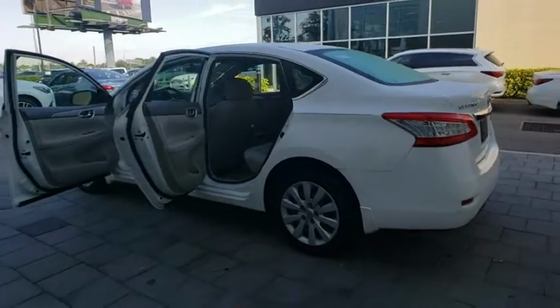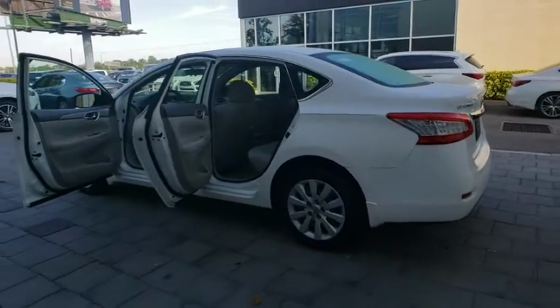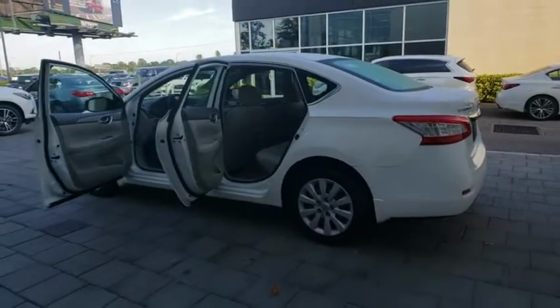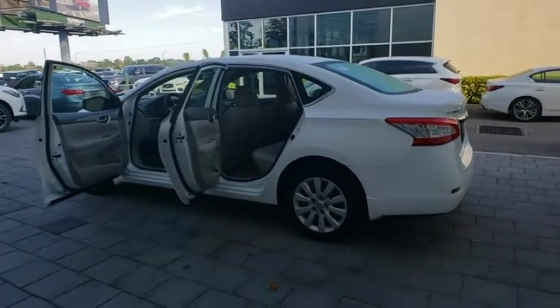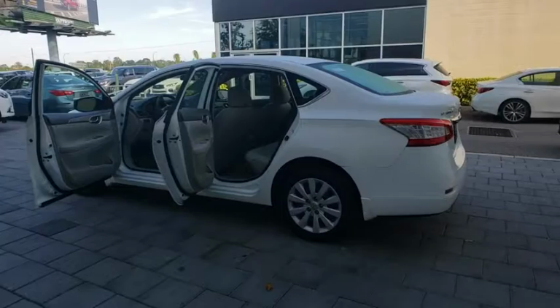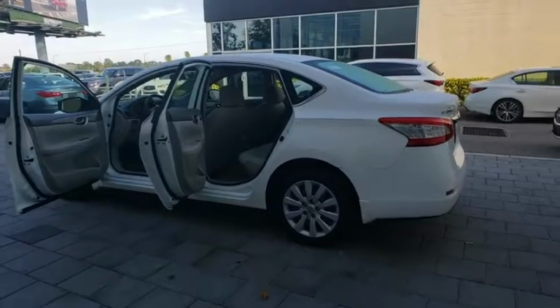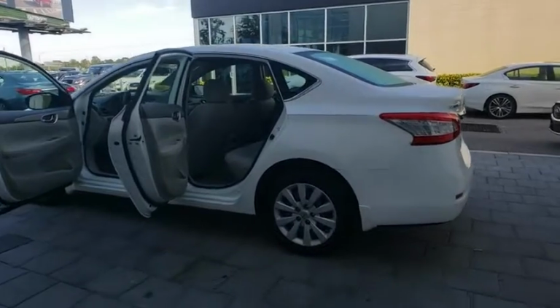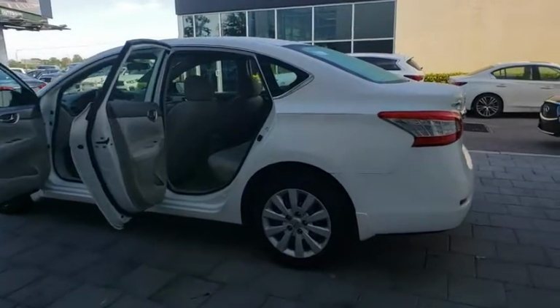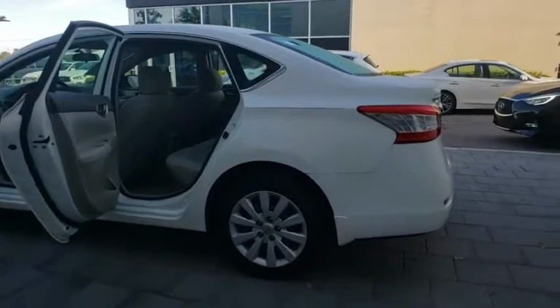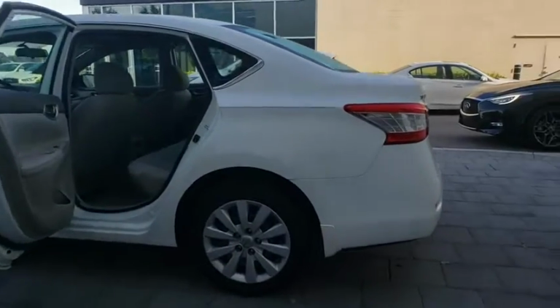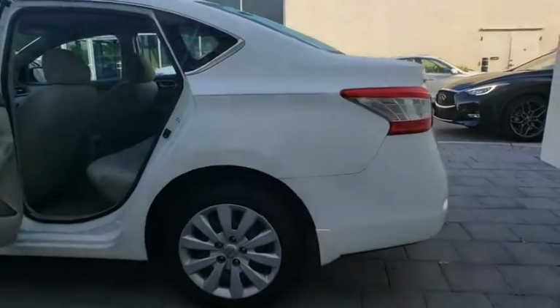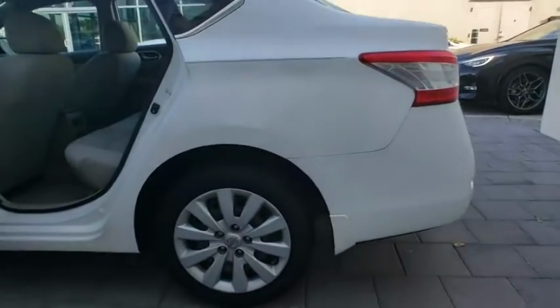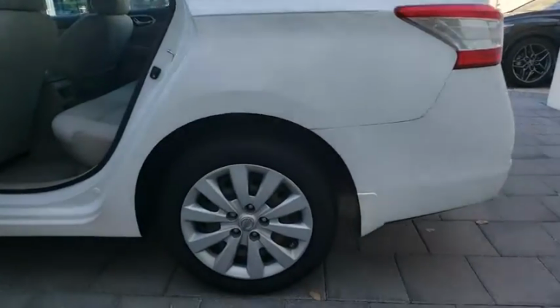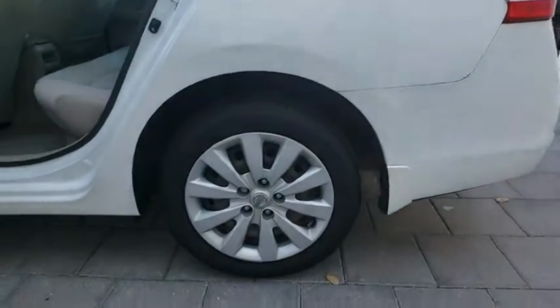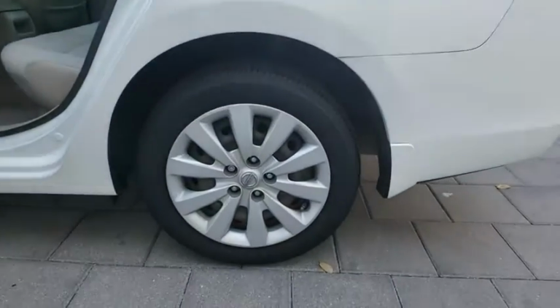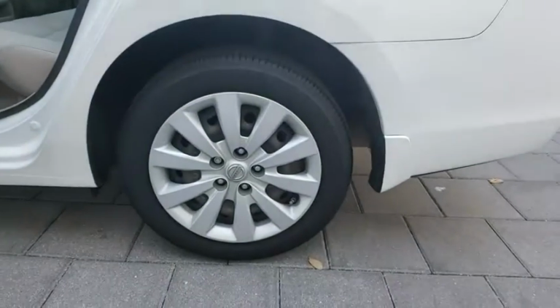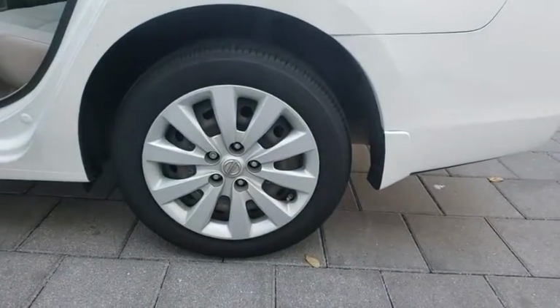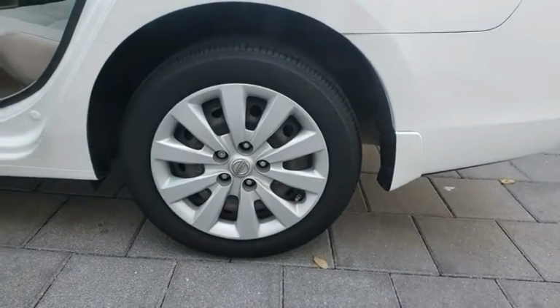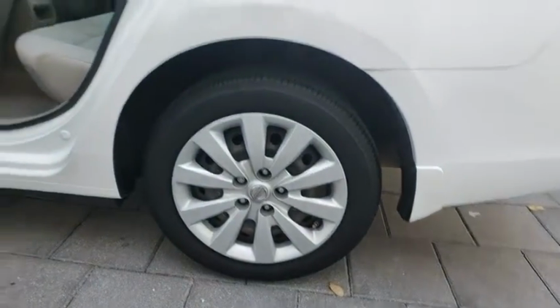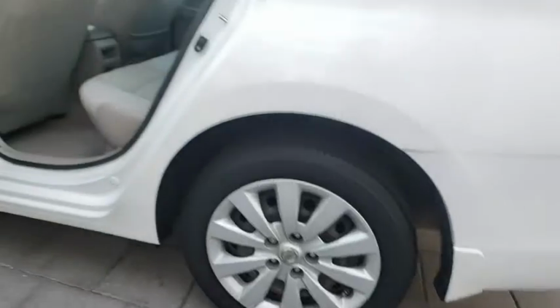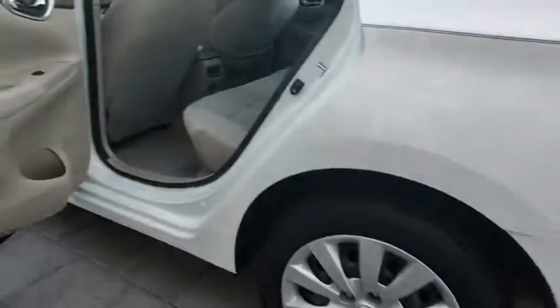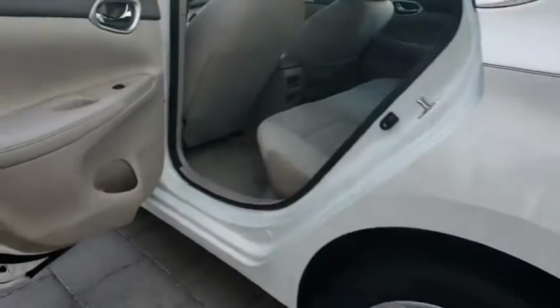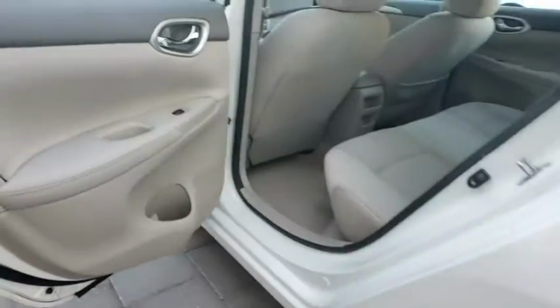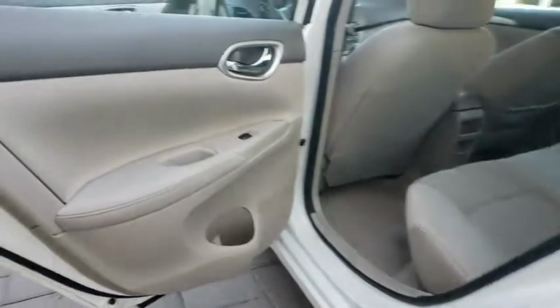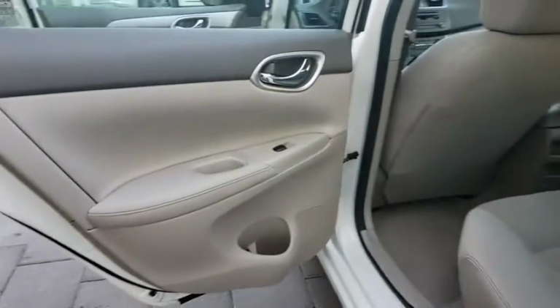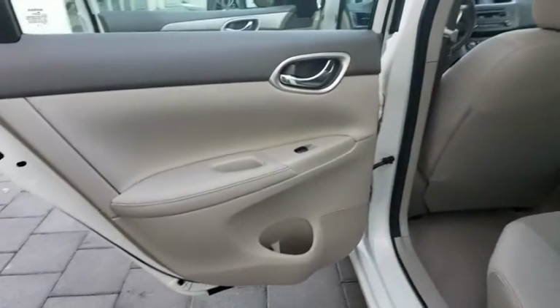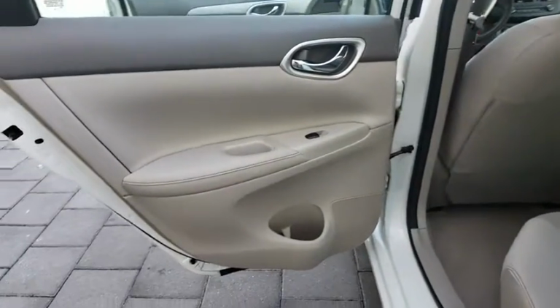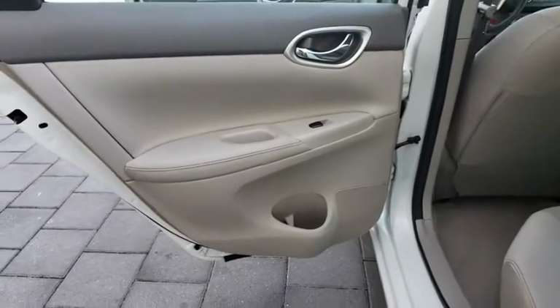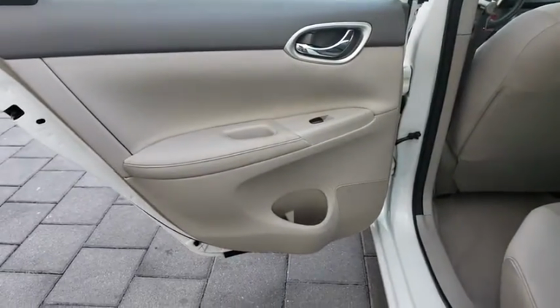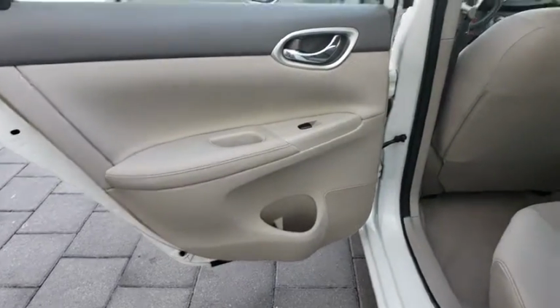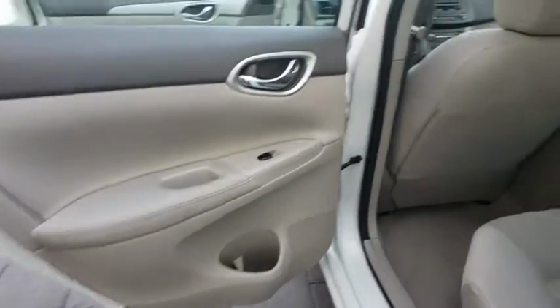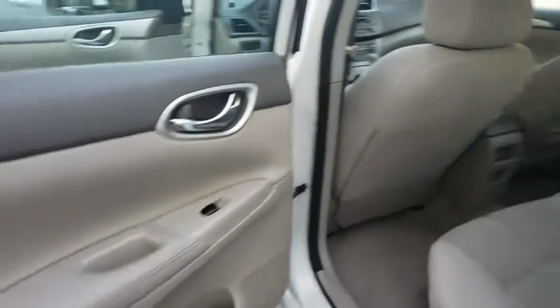Bucket seats, trip computer, CD player, MP3 player, power windows, power door locks, child safety locks, passenger airbag, rear head airbag, intermittent wipers.